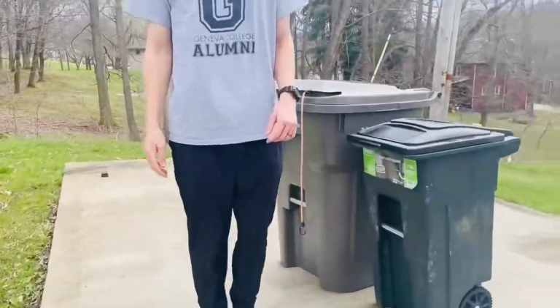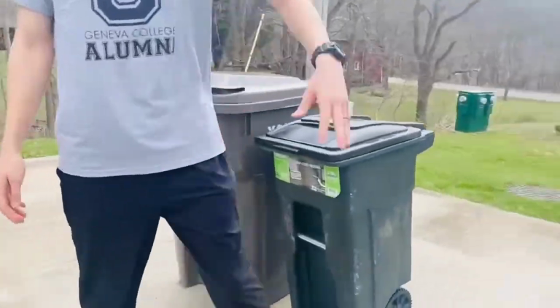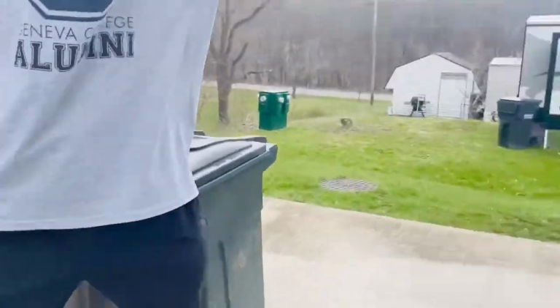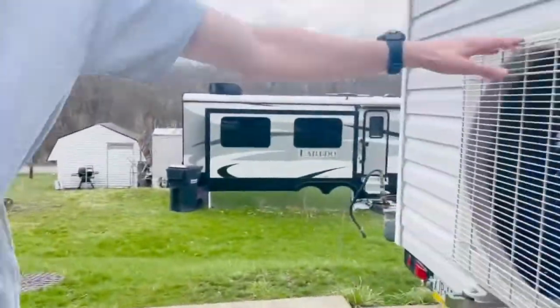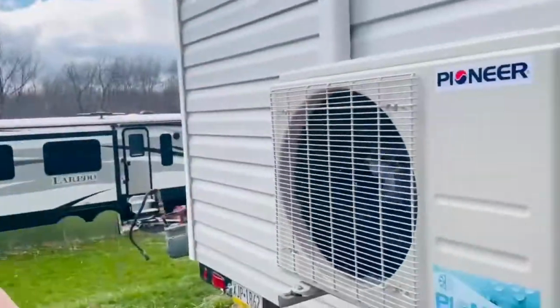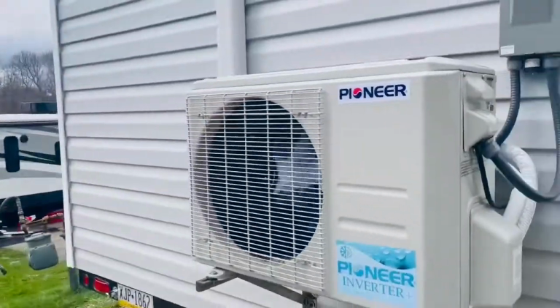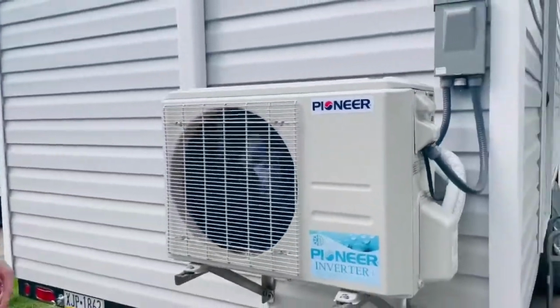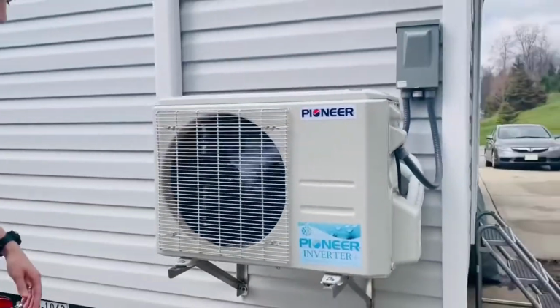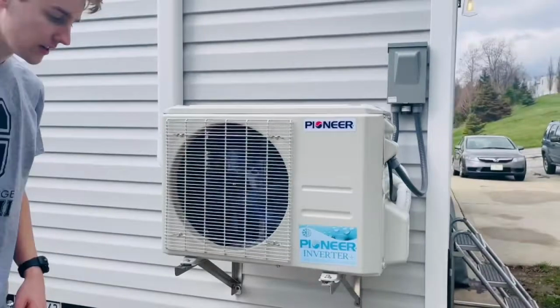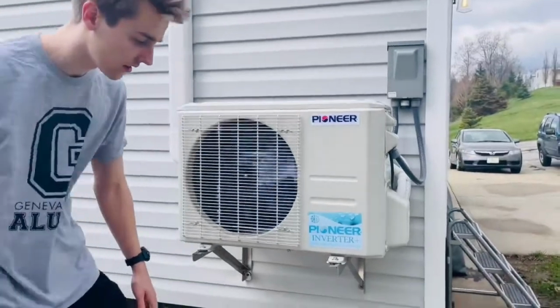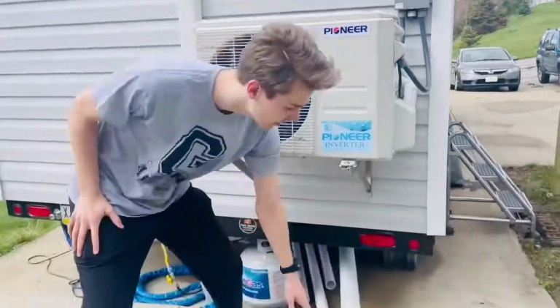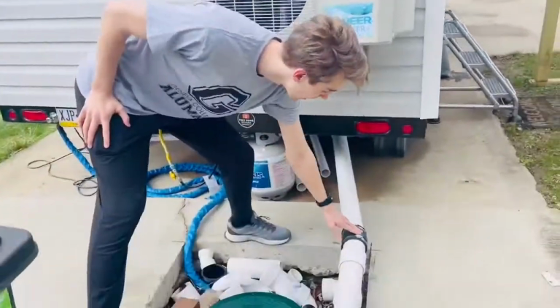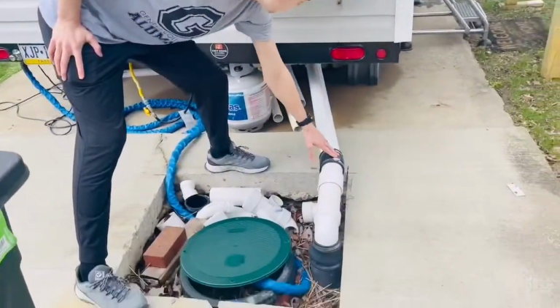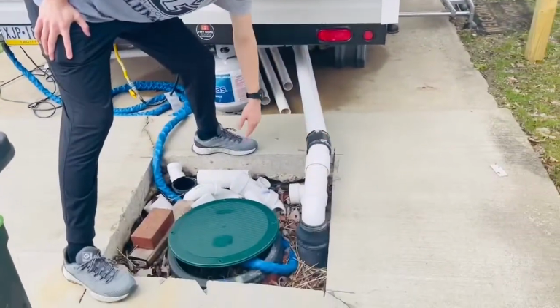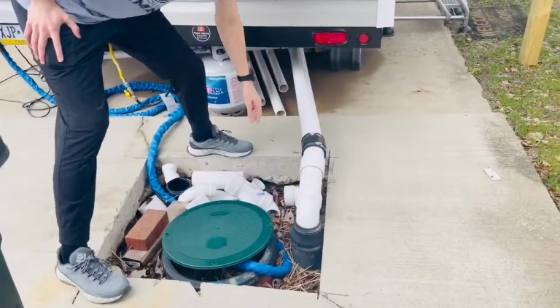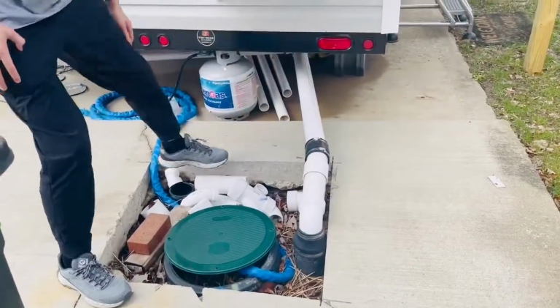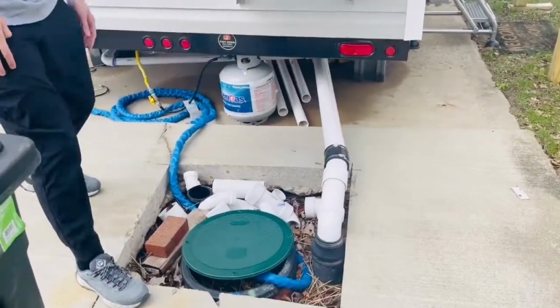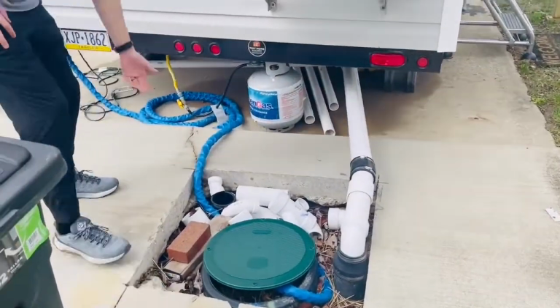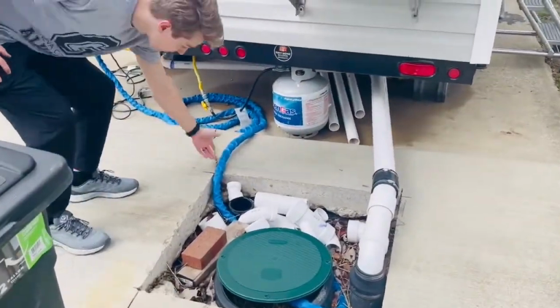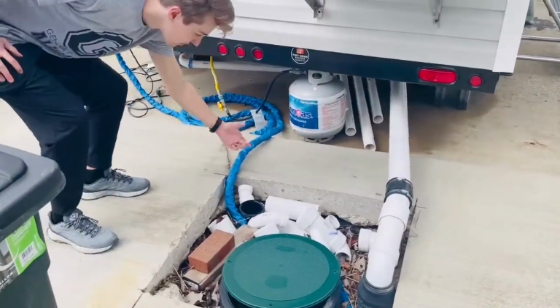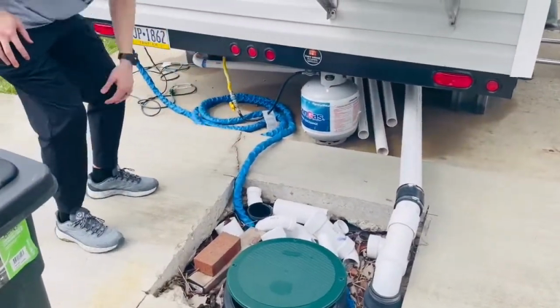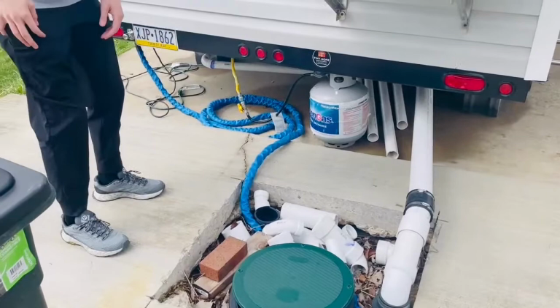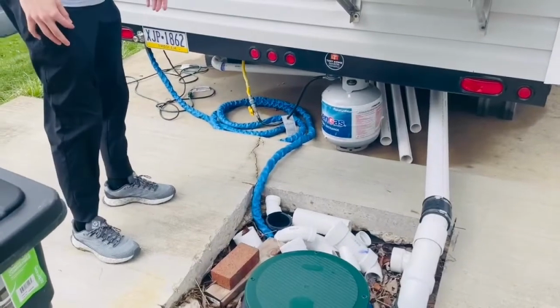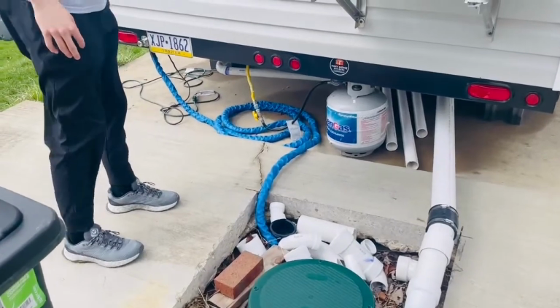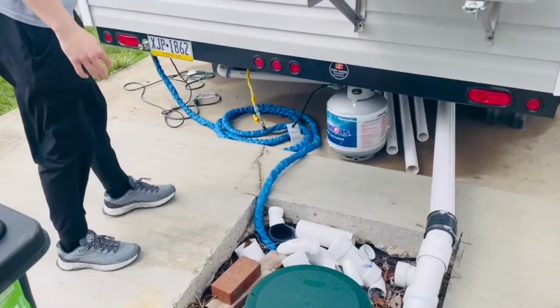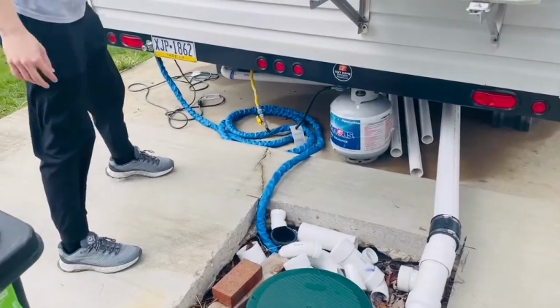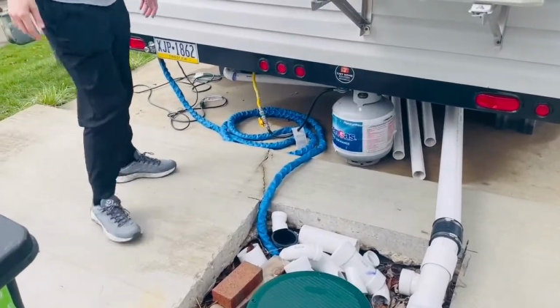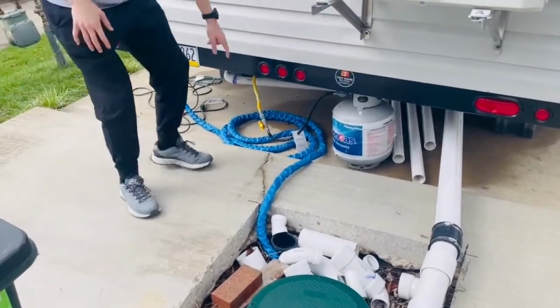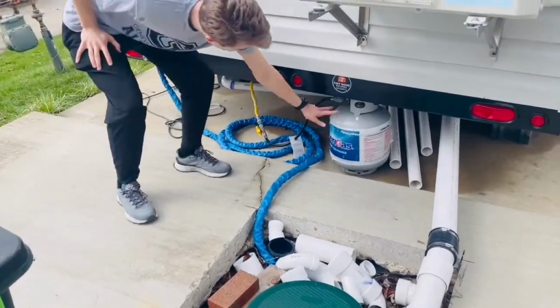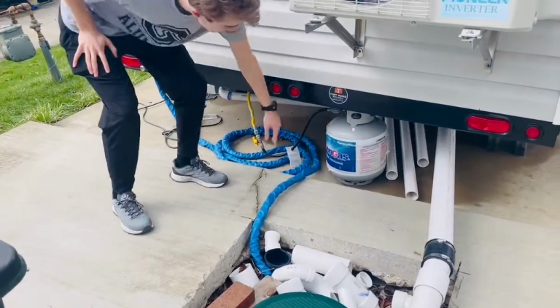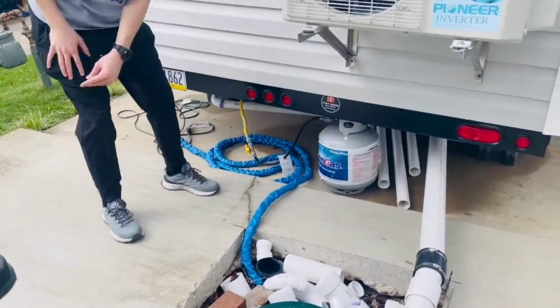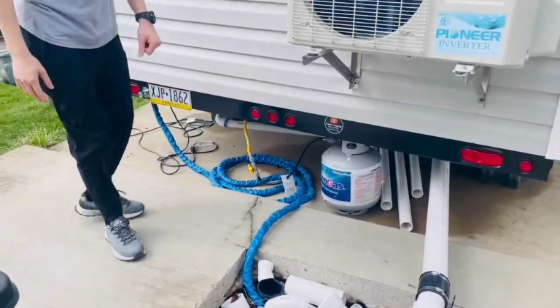Here's our mini split — it does heating and cooling. Here is our sewer line right here. And here's our water line, just a regular hose to hook it up to the house. Right here is a propane tank.